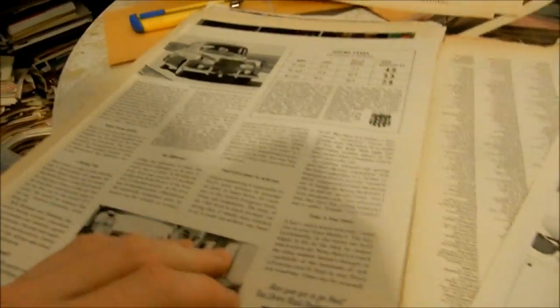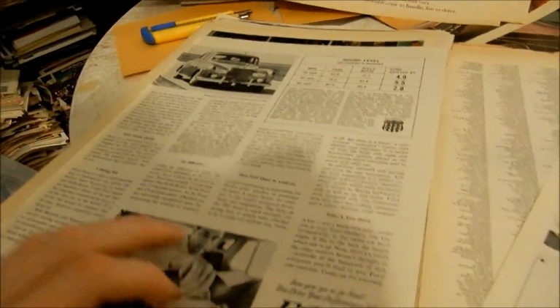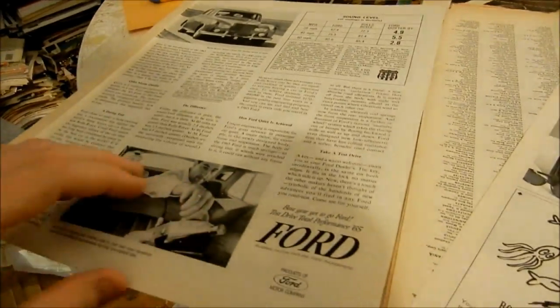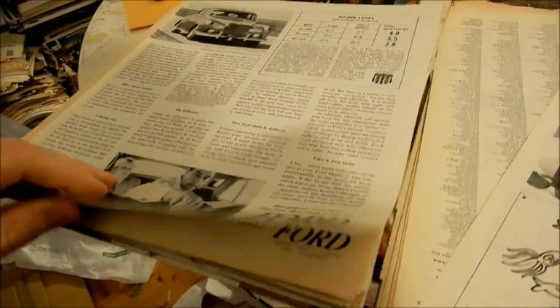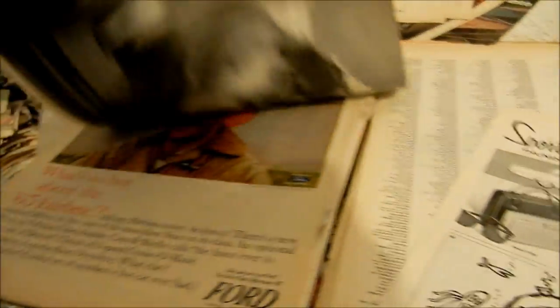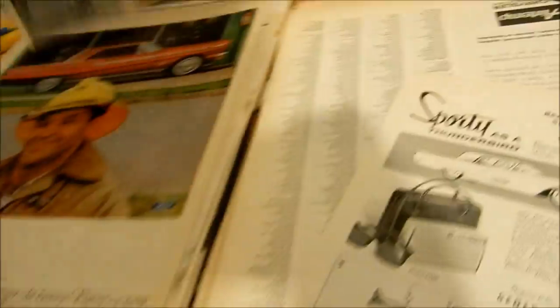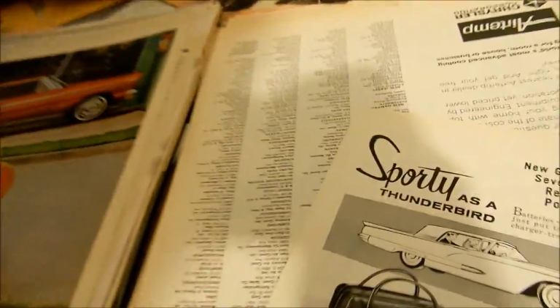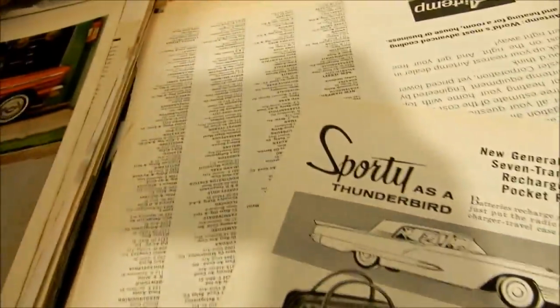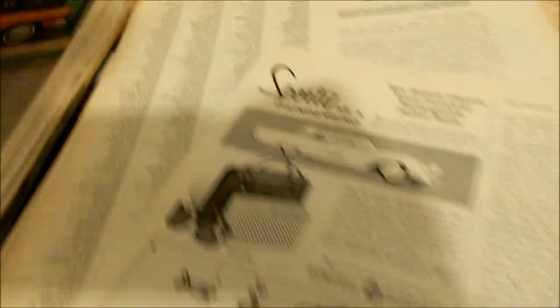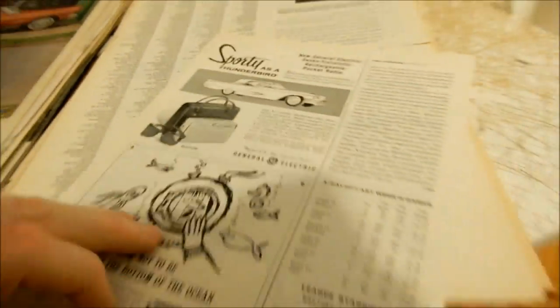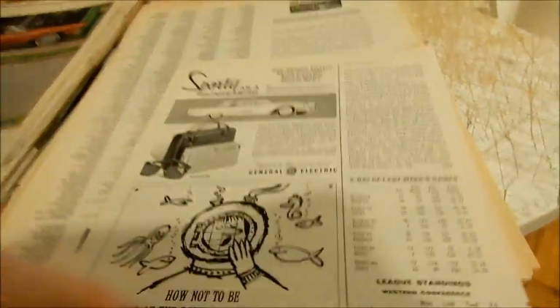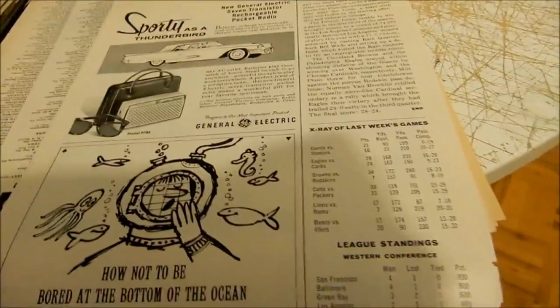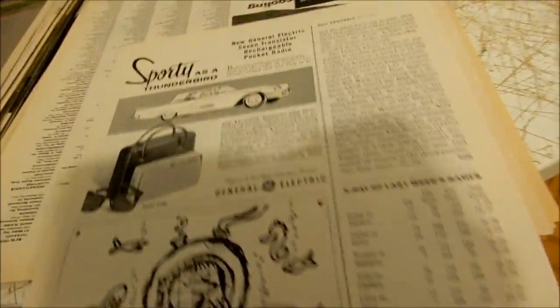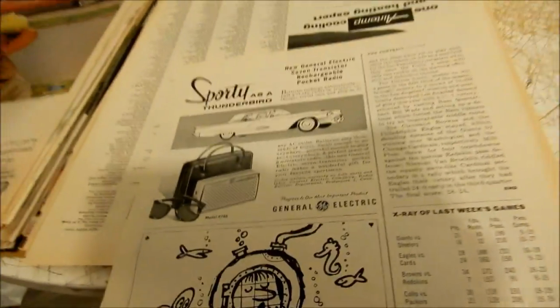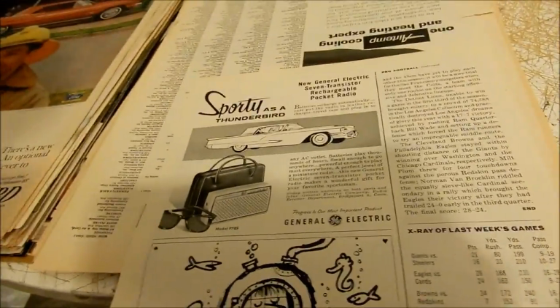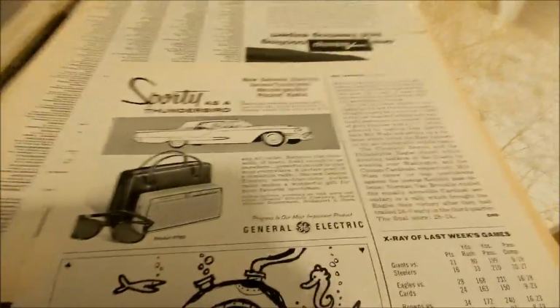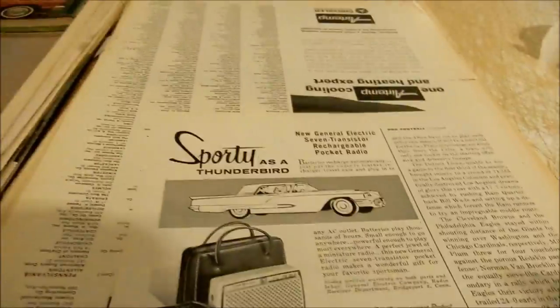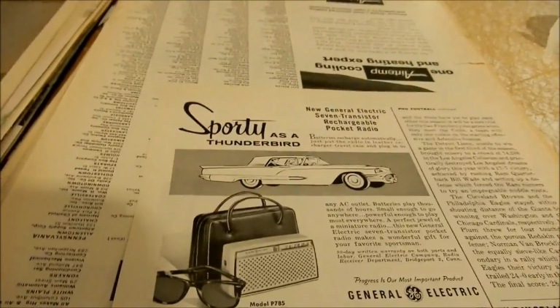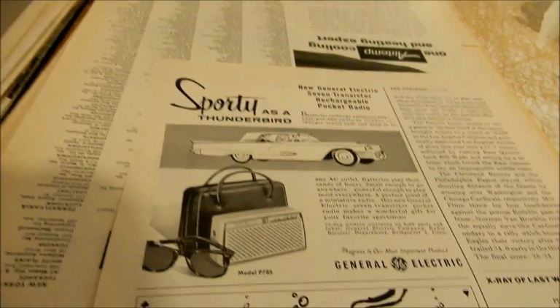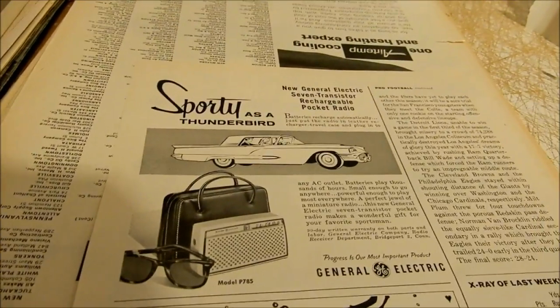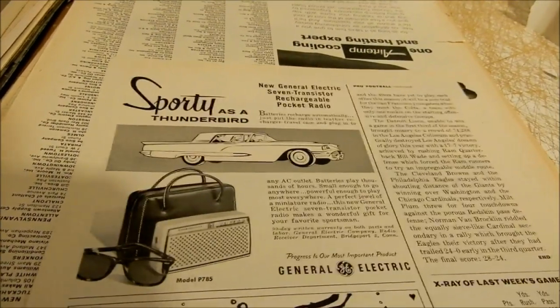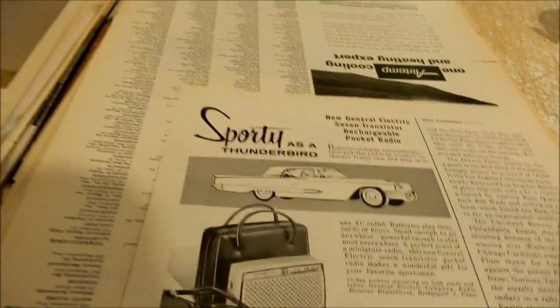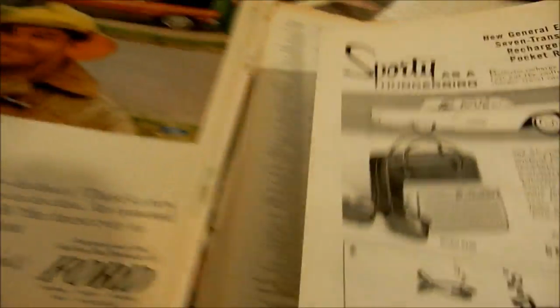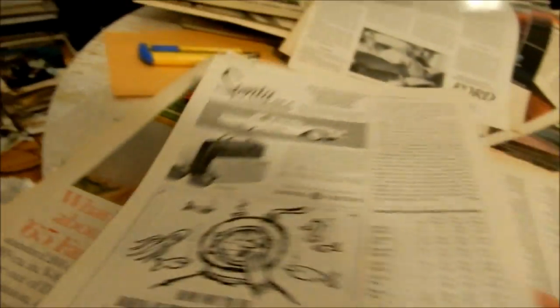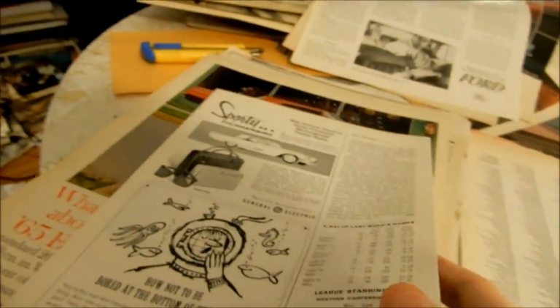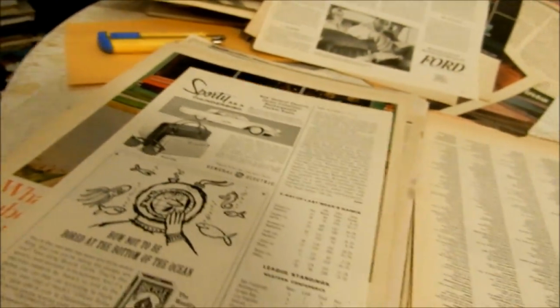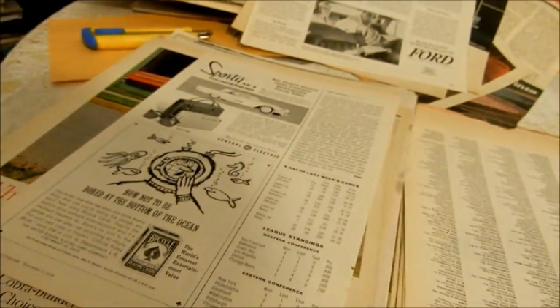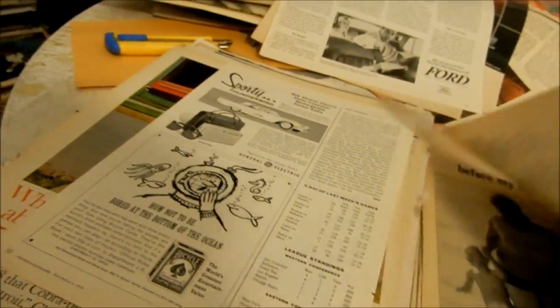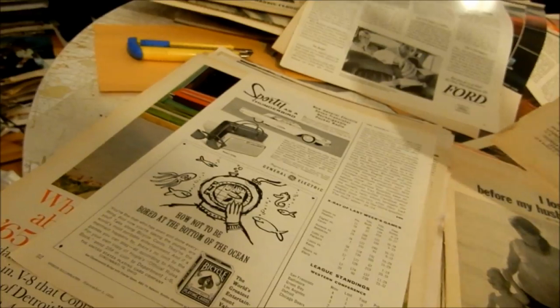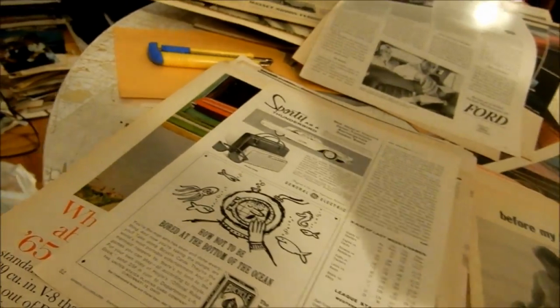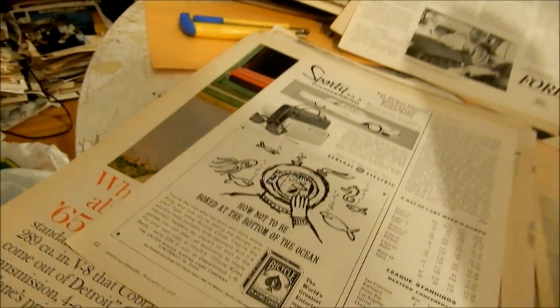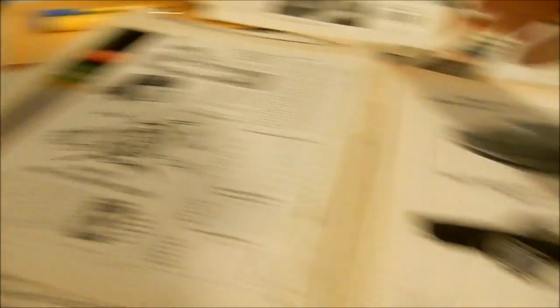This one is a page missing — comparing the '65 Ford to a Rolls-Royce for quietness. And this one I kept because it's an ad from General Electric to win a '58 Thunderbird — you had to cut something out to enter.